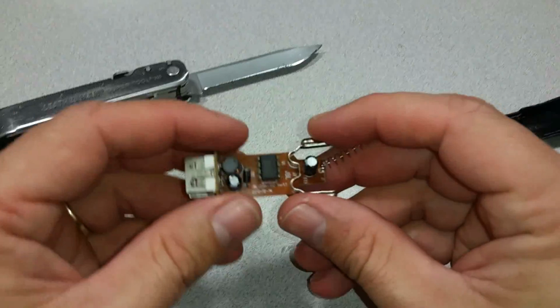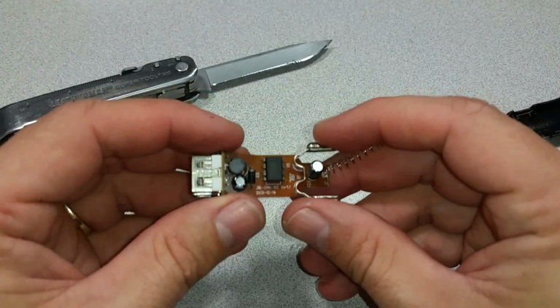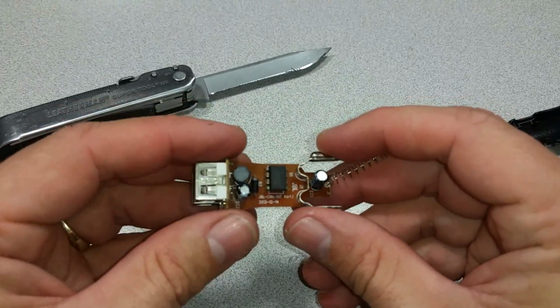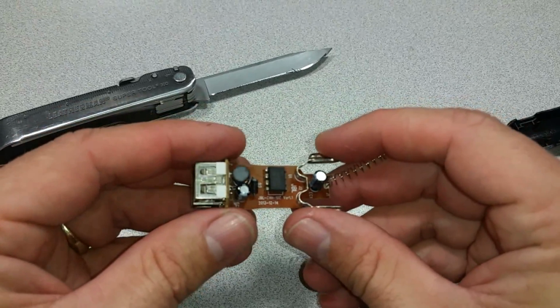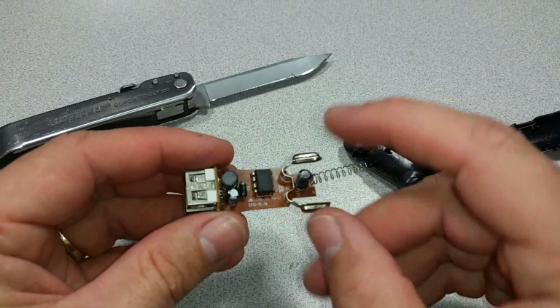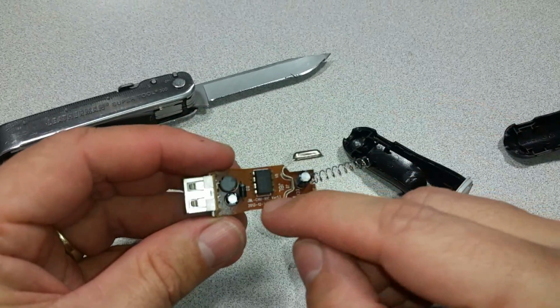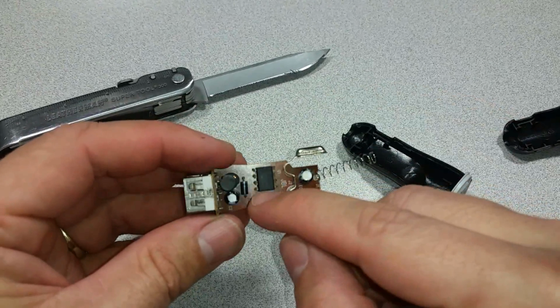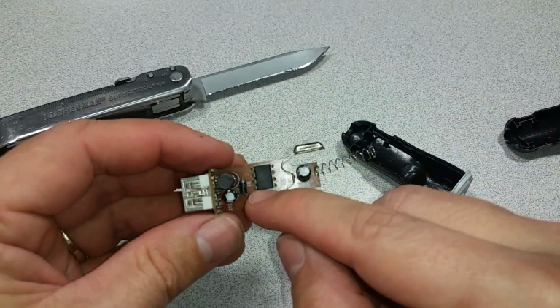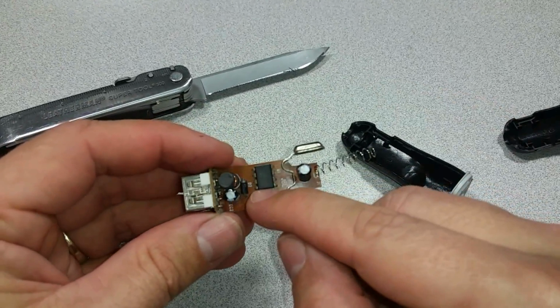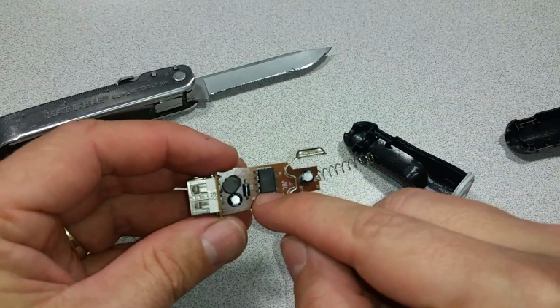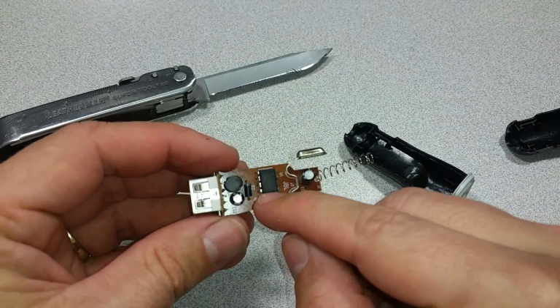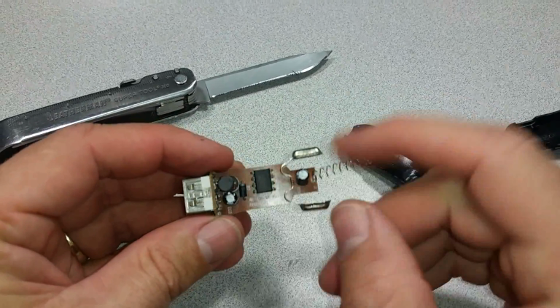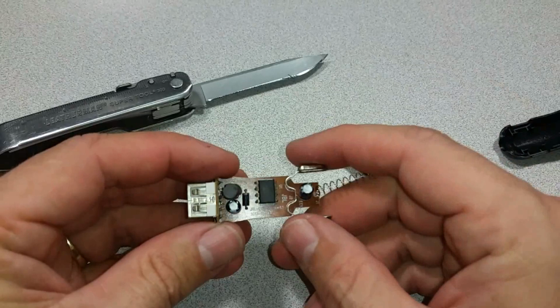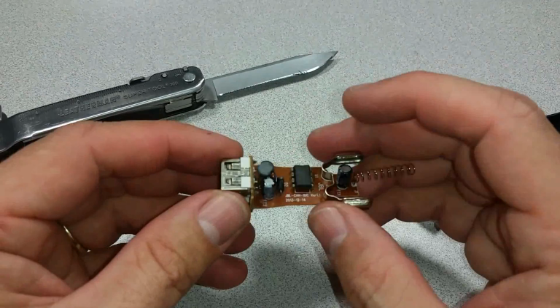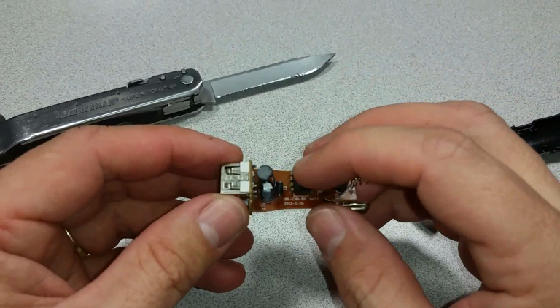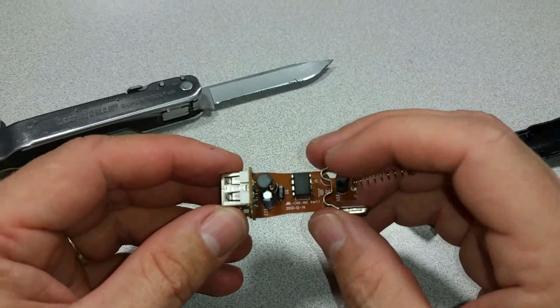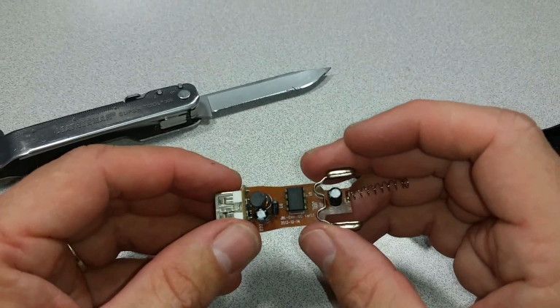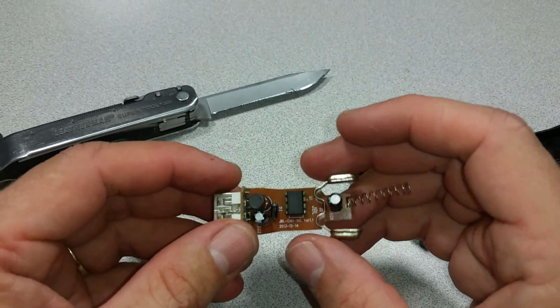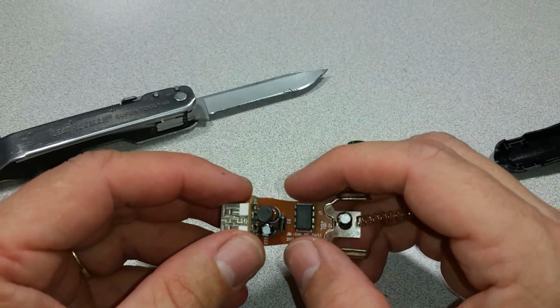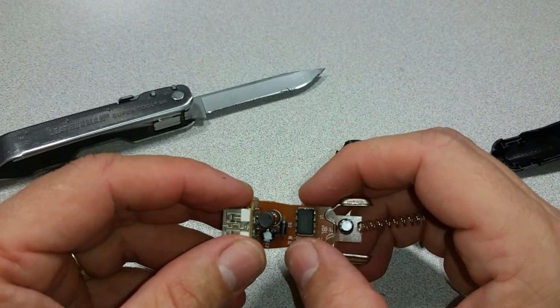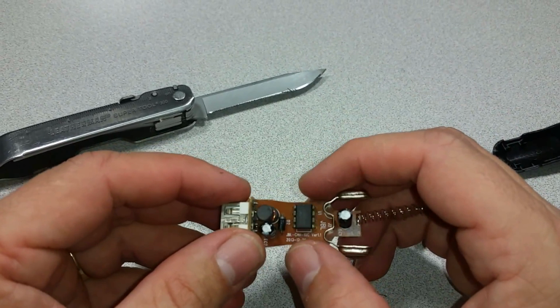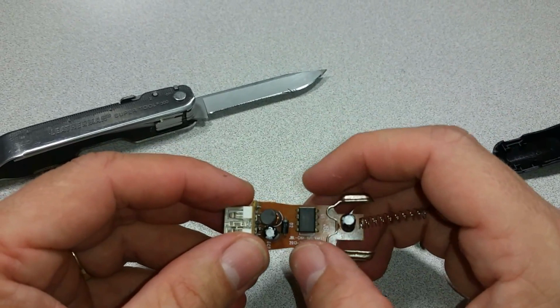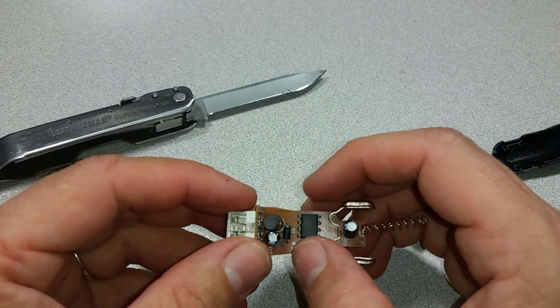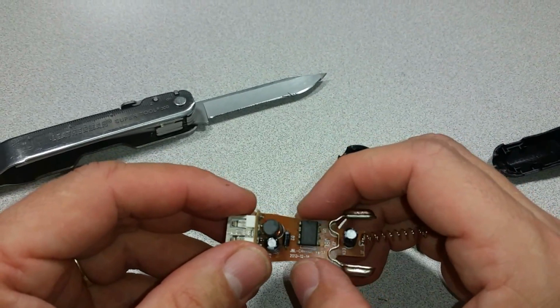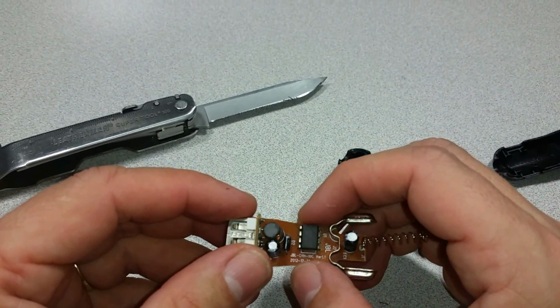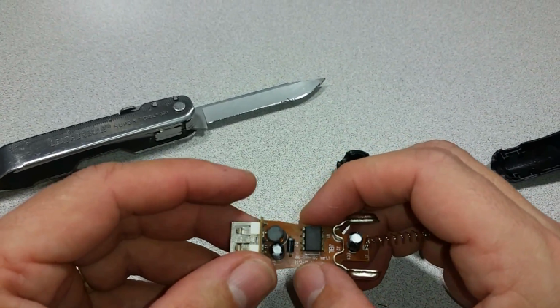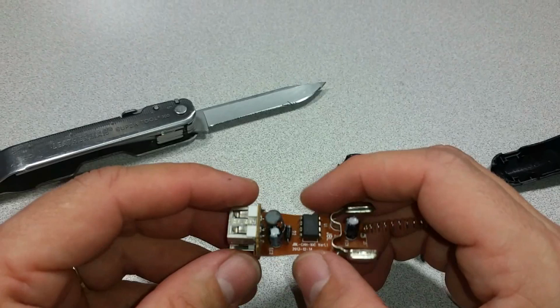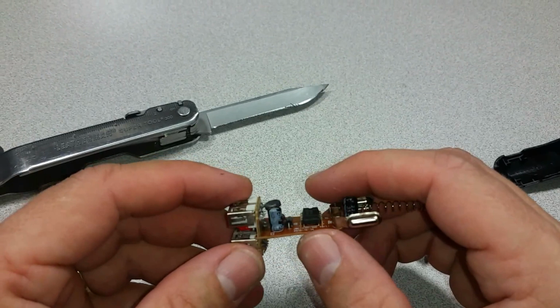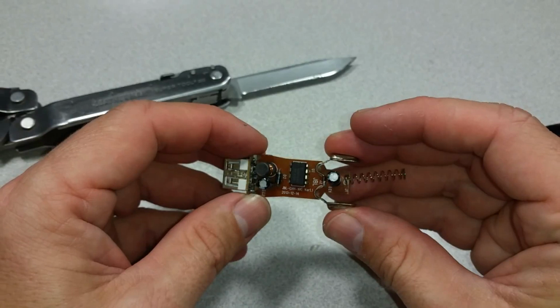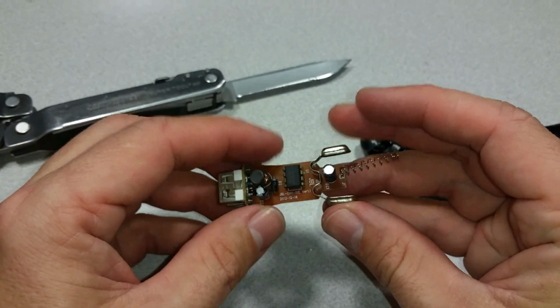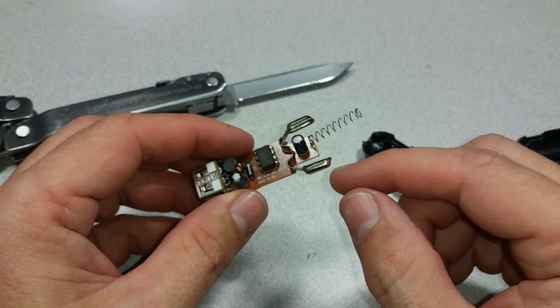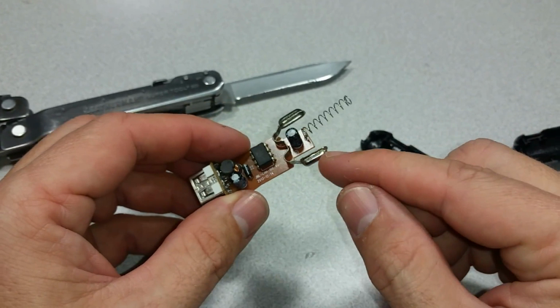Here we have a small IC. This would be the voltage reduction IC. But really, that's all there is to it.